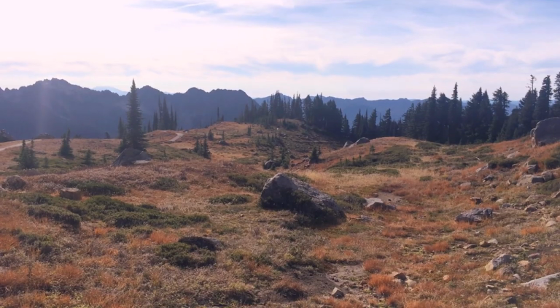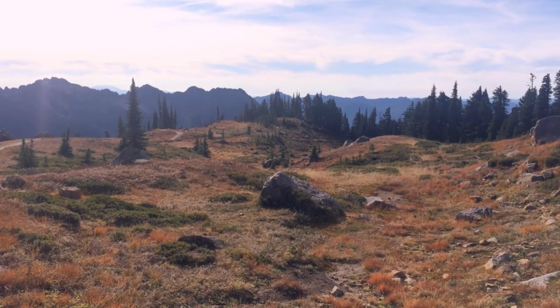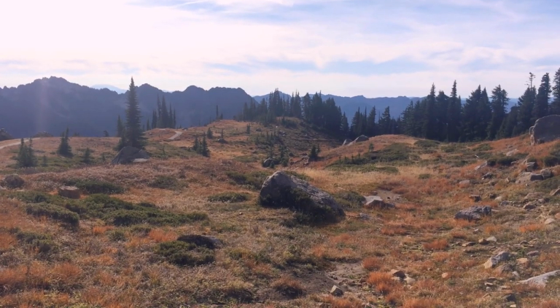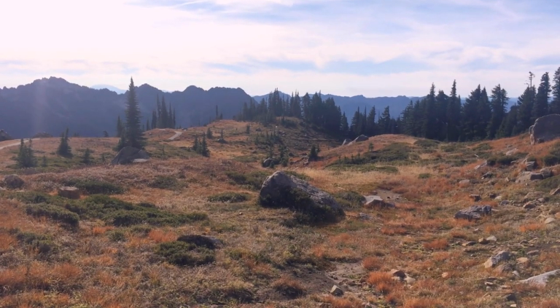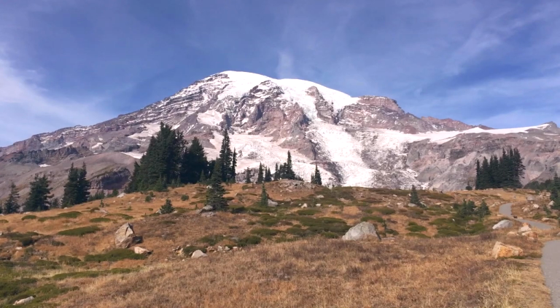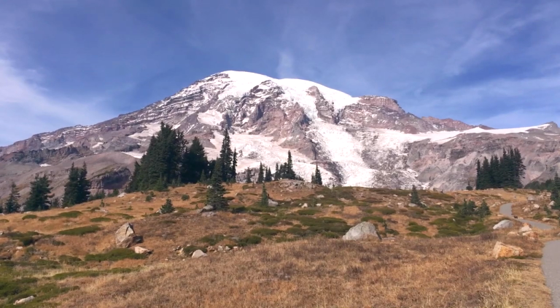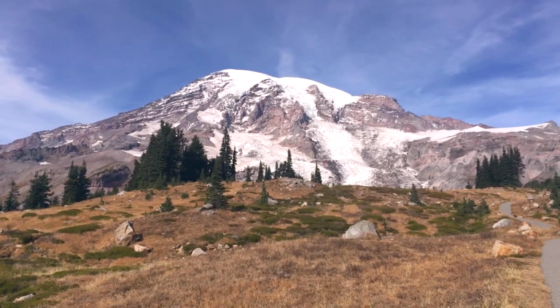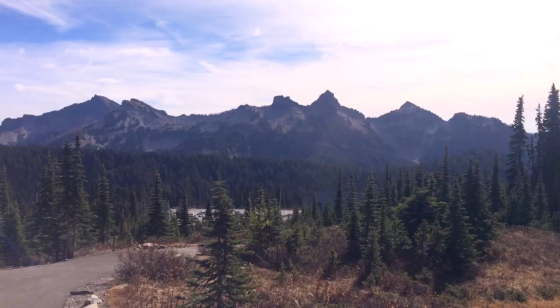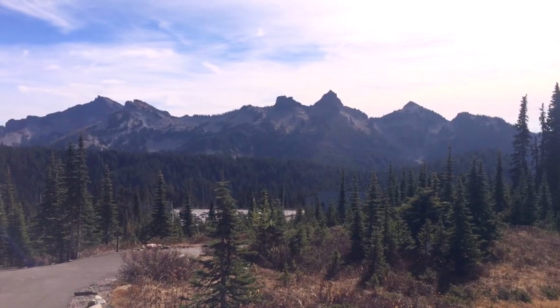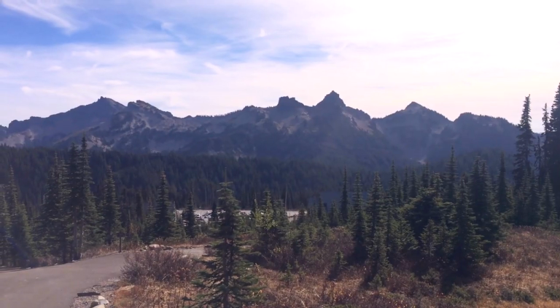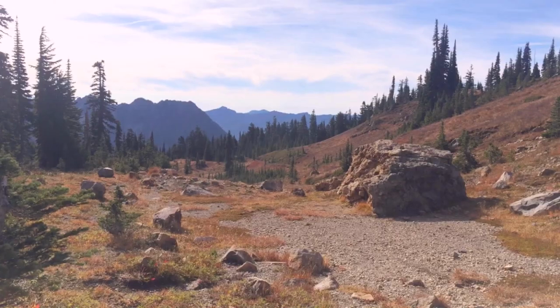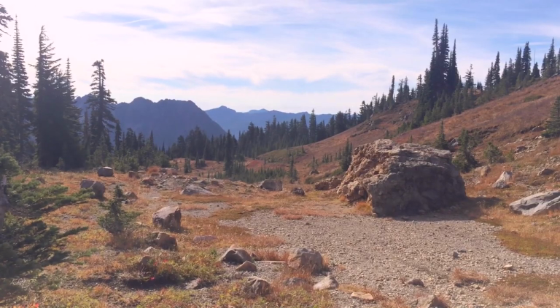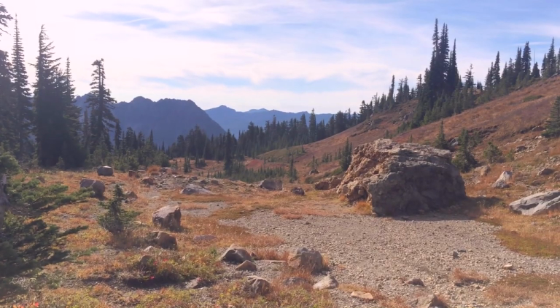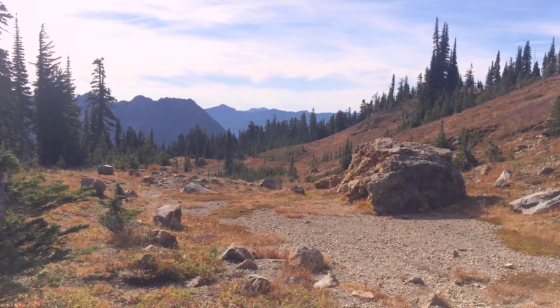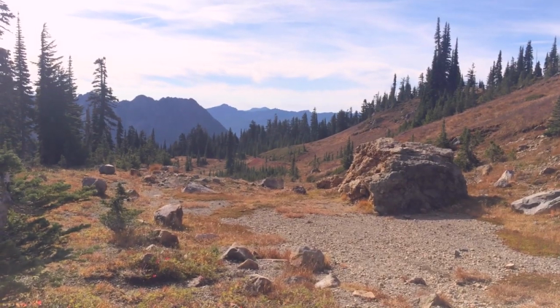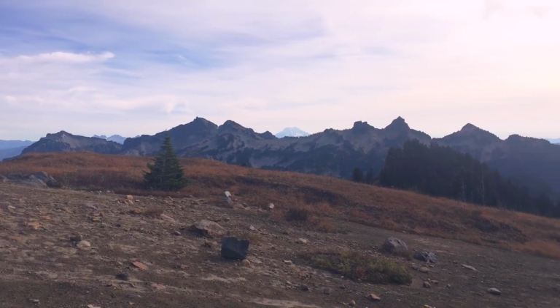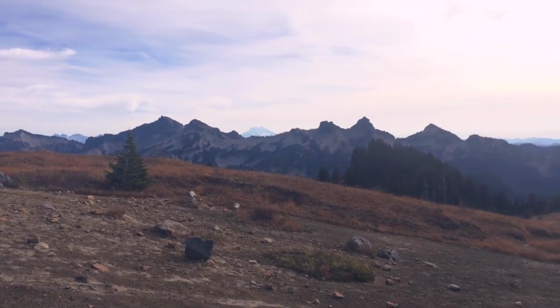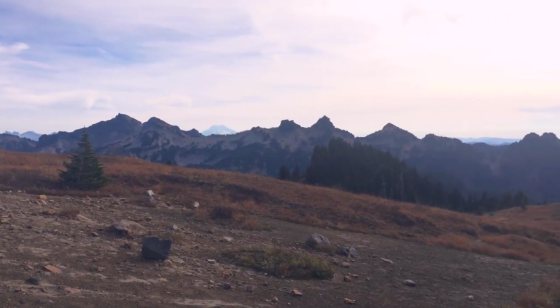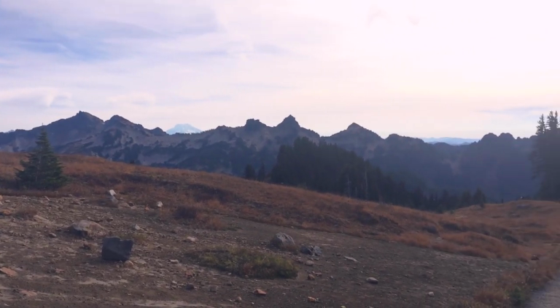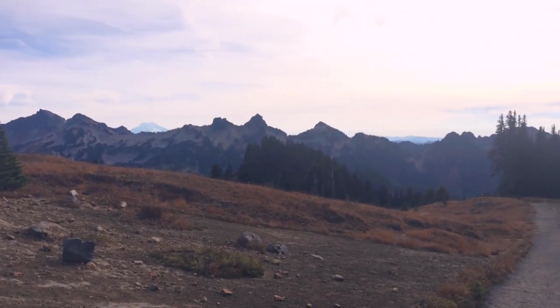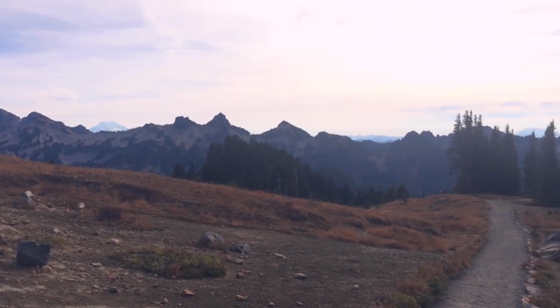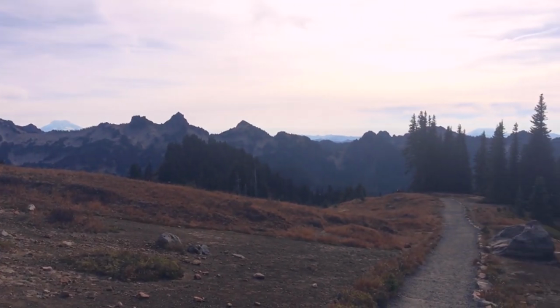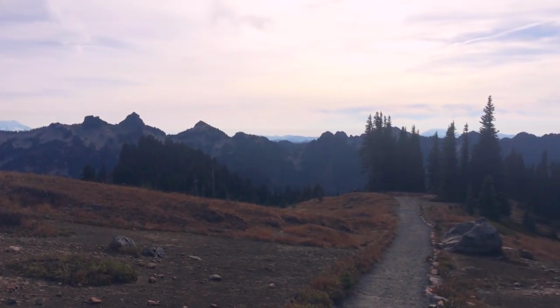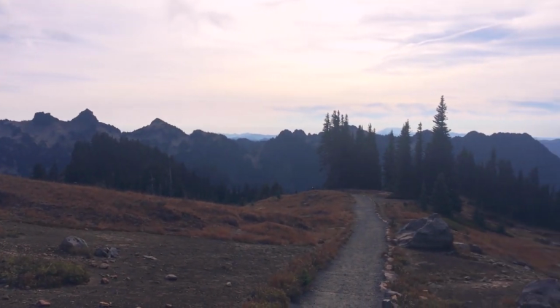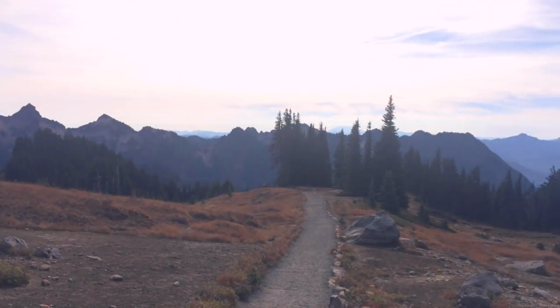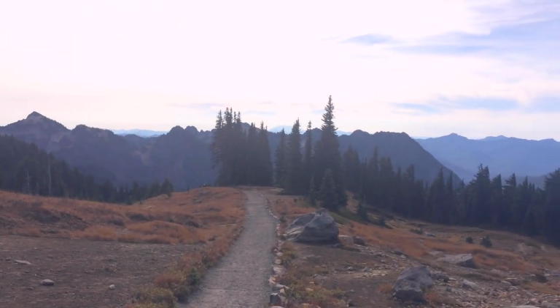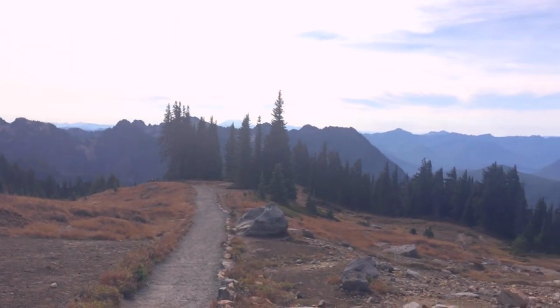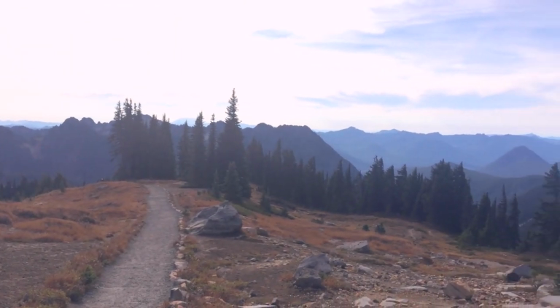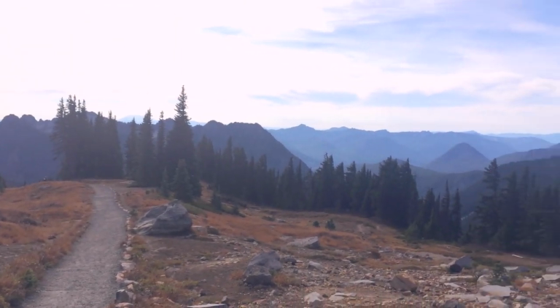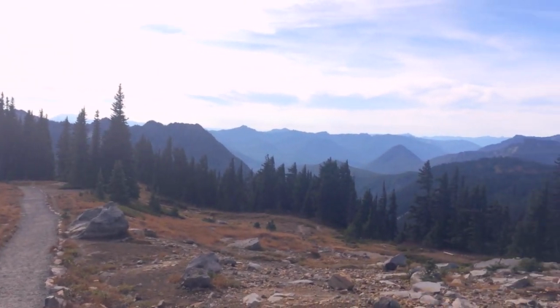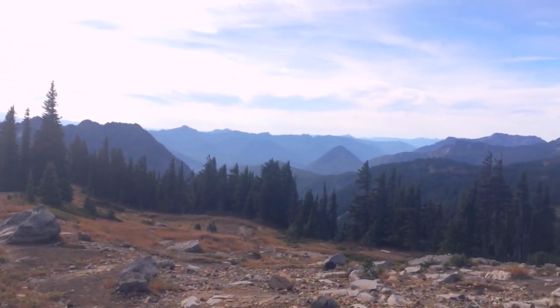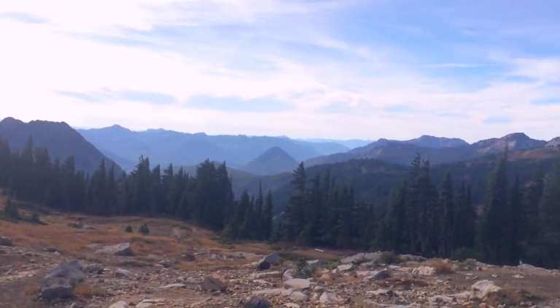Mount Rainier is the tallest peak in the Cascade mountain range, which goes from British Columbia to Northern California, so it's a great place to view the rest of the Cascades including Mount Adams and Mount St. Helens, and on the clearest days you can see Mount Hood down in Oregon.